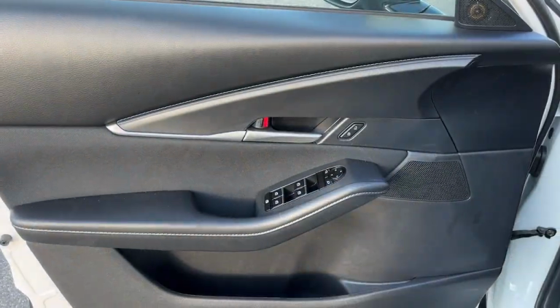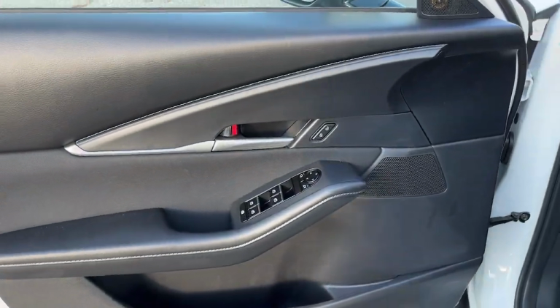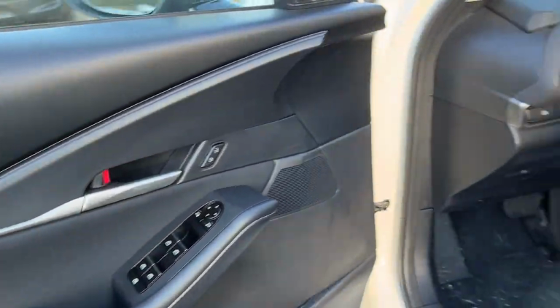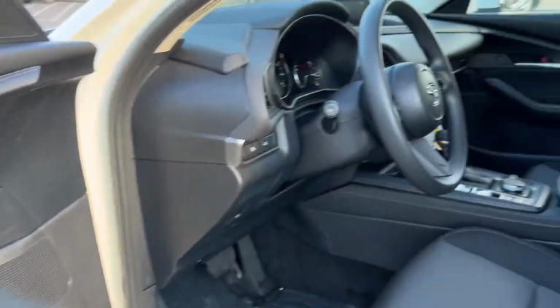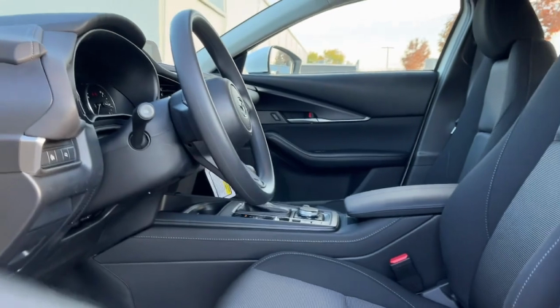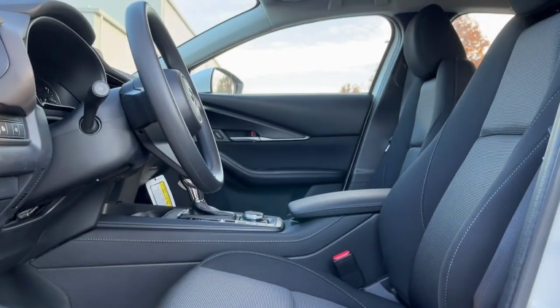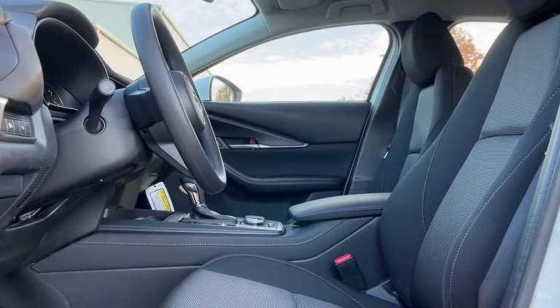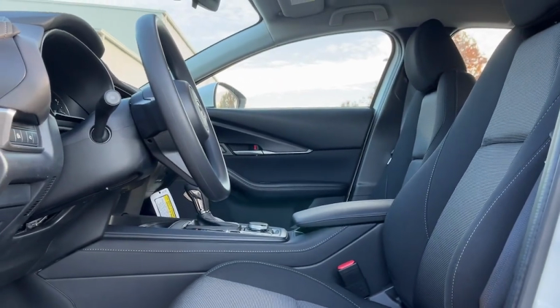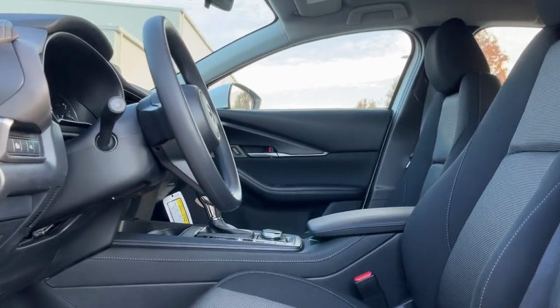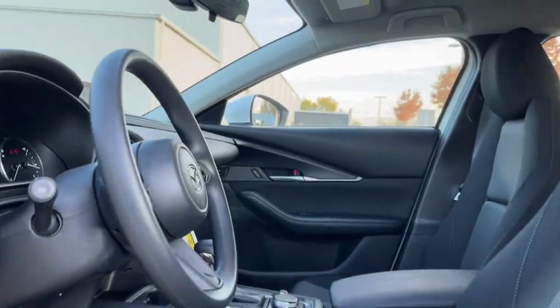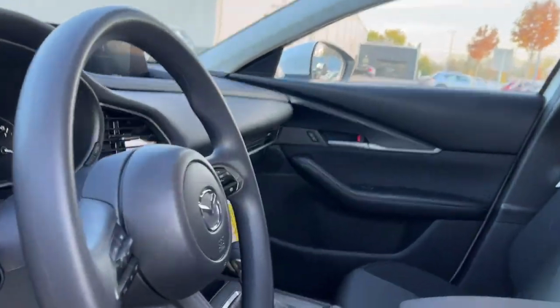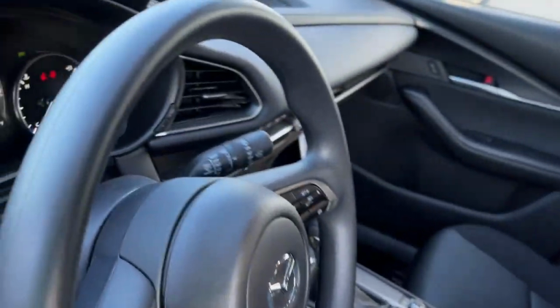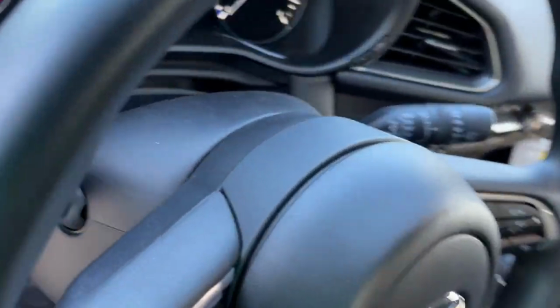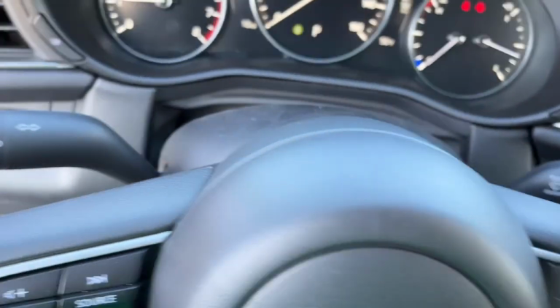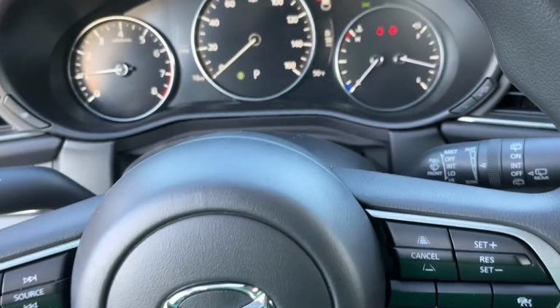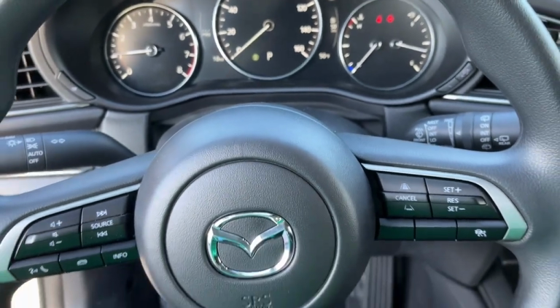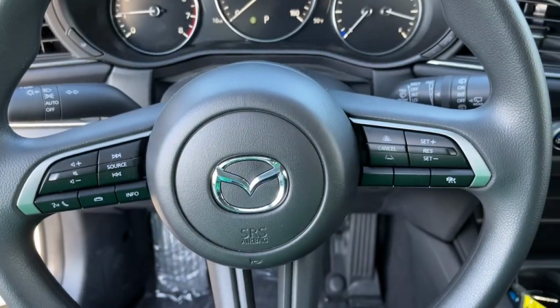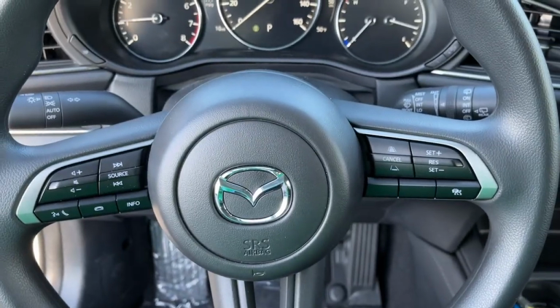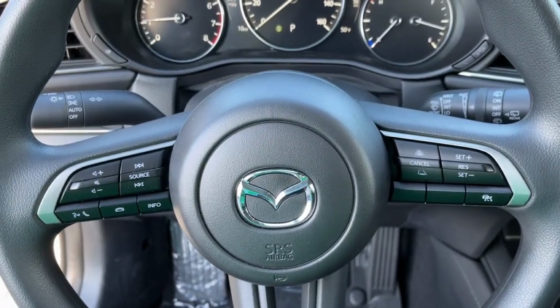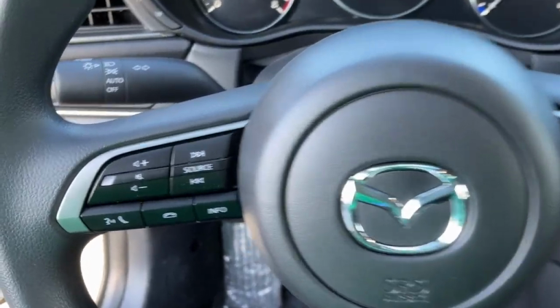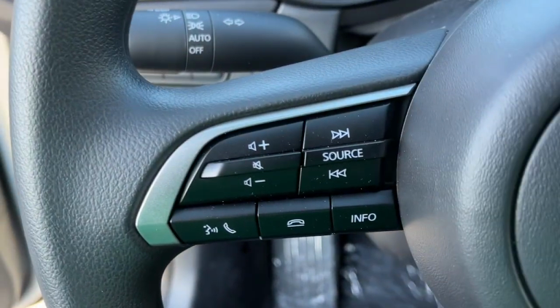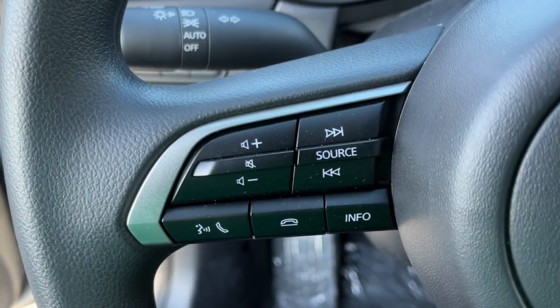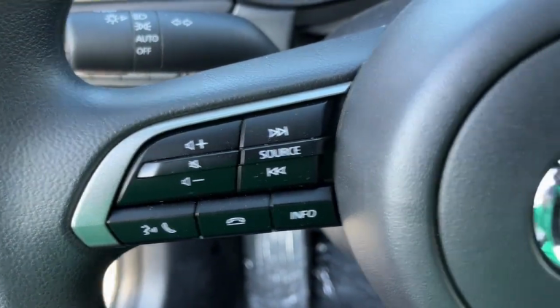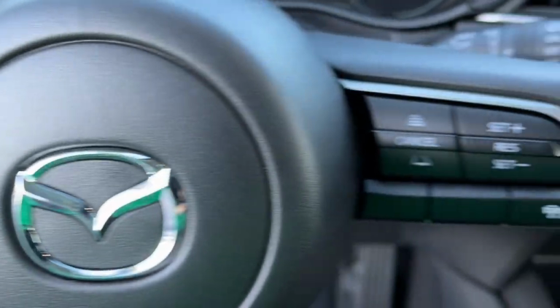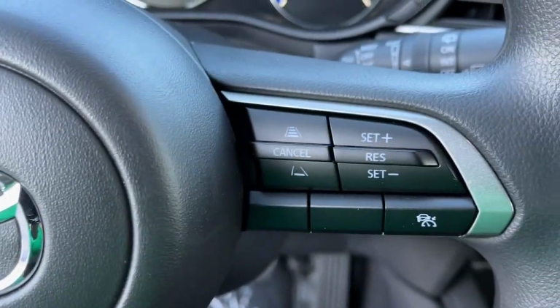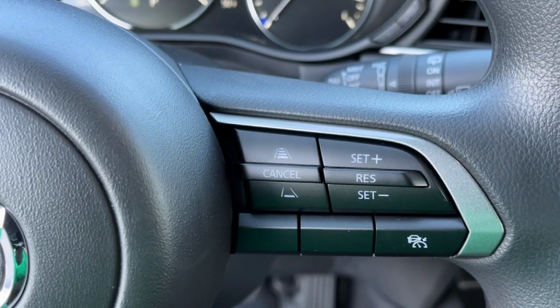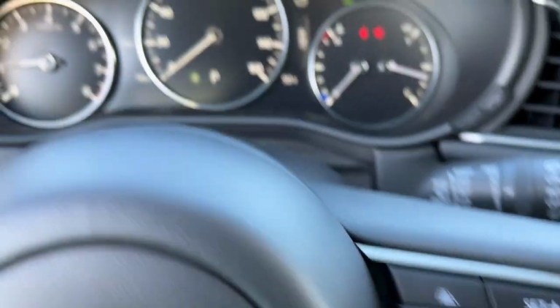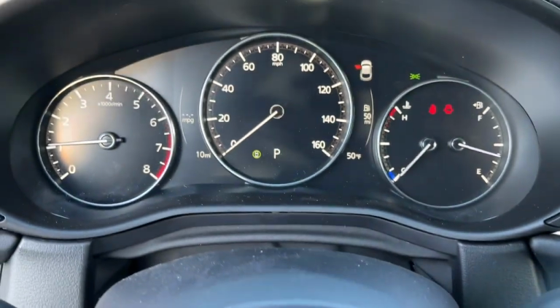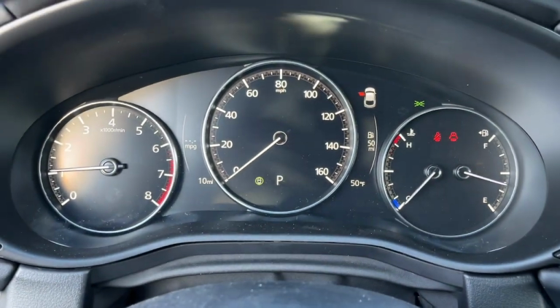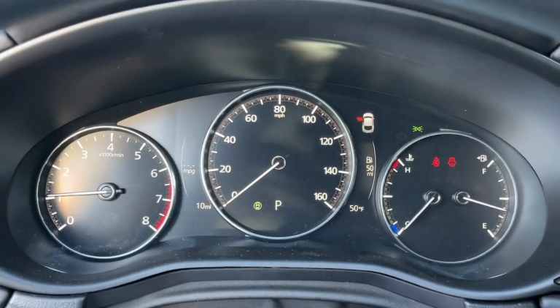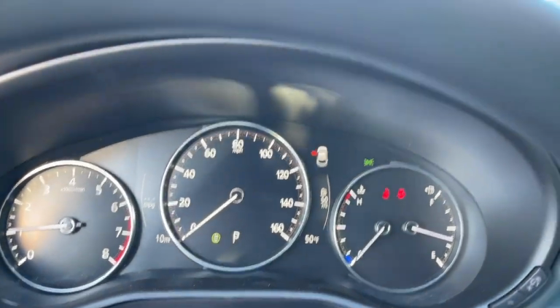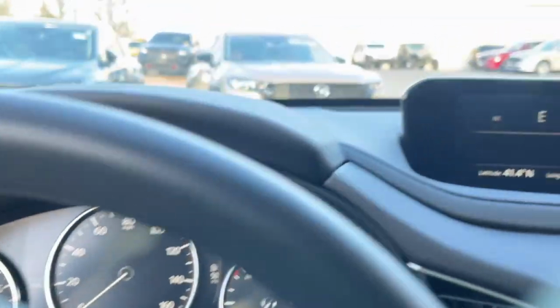These are just some of the great options this vehicle comes with: keyless entry, alarm, rear spoiler, stability control, traction control, intermittent wipers, adjustable steering wheel, side airbag, power mirror, and cruise control.